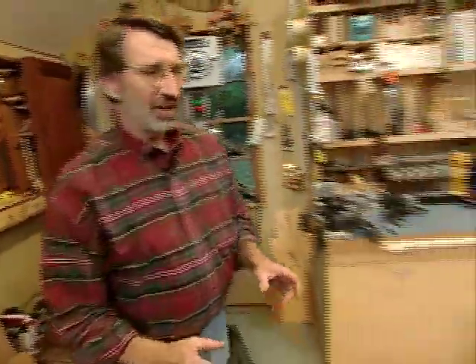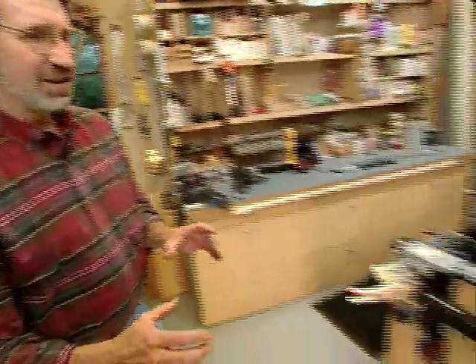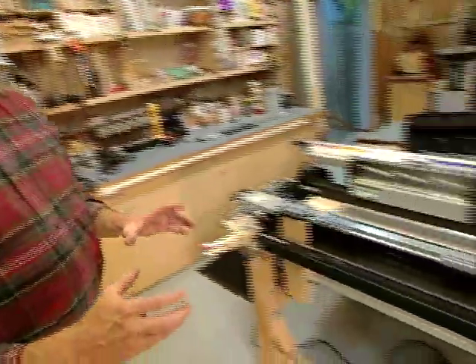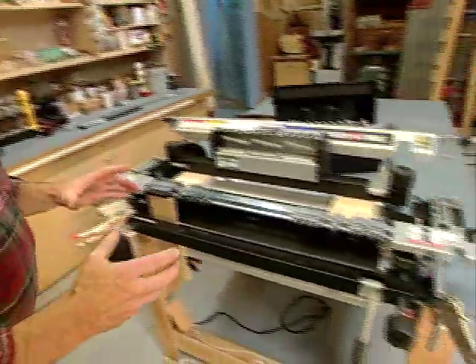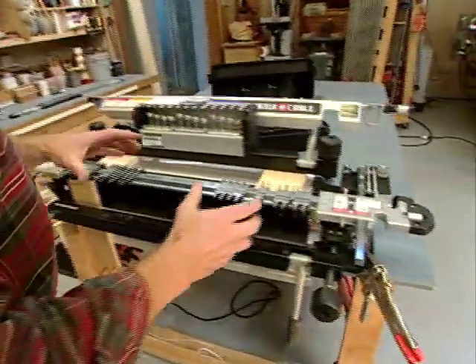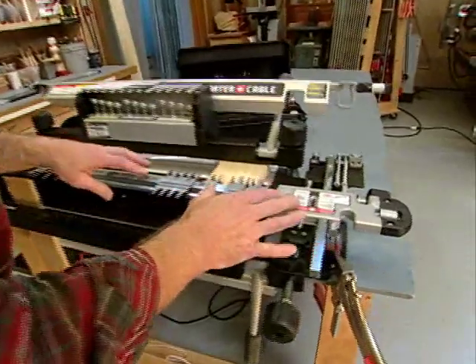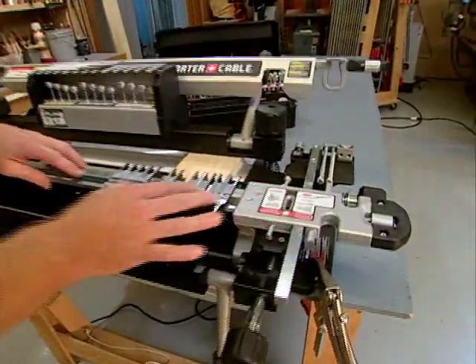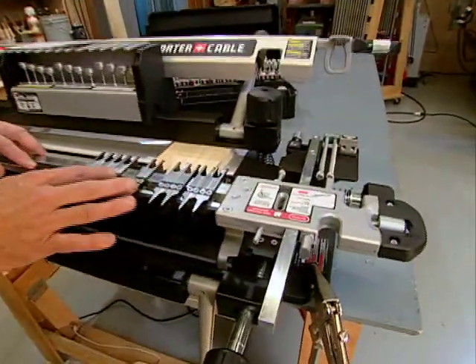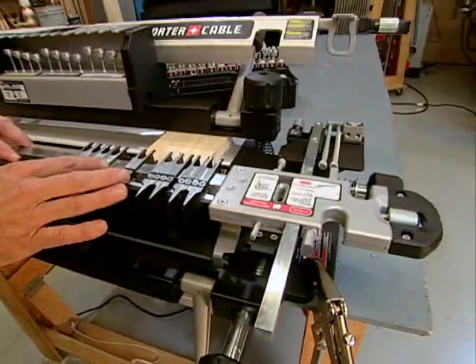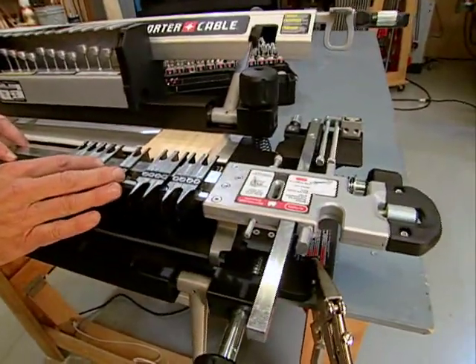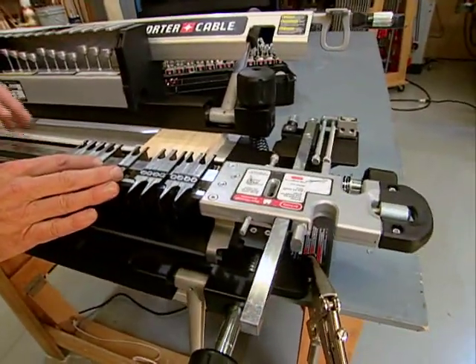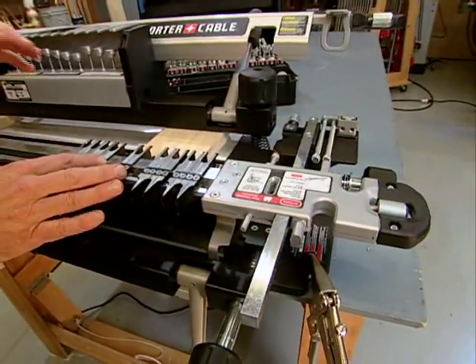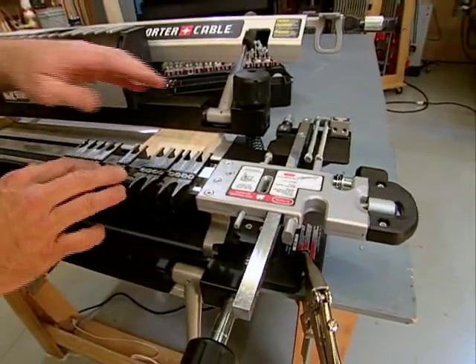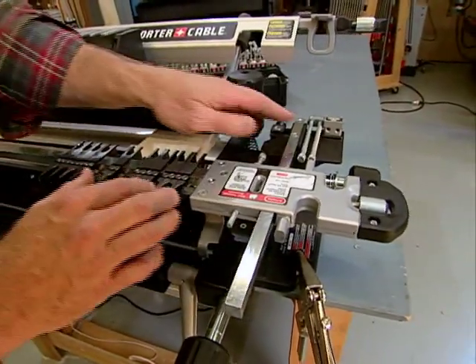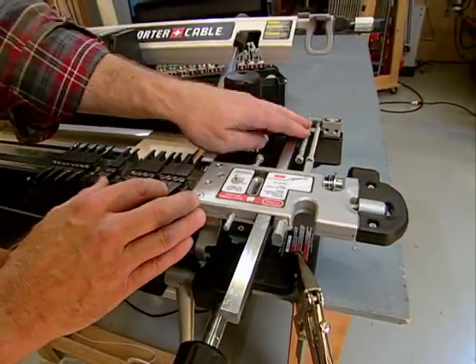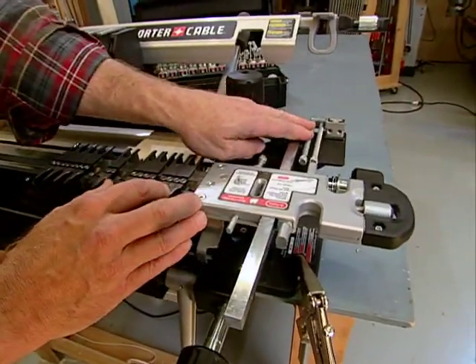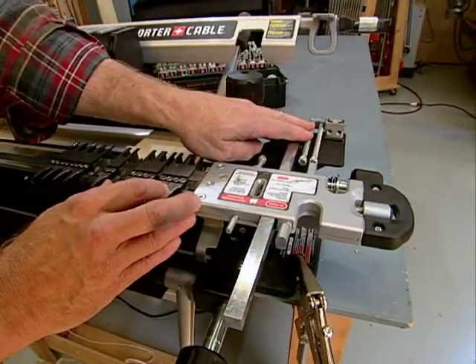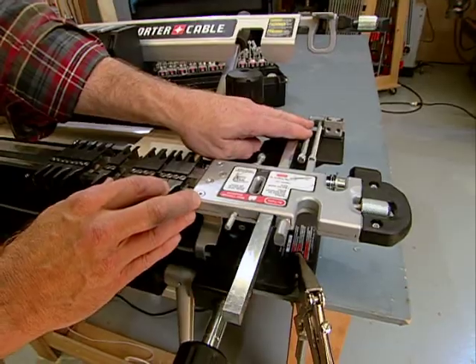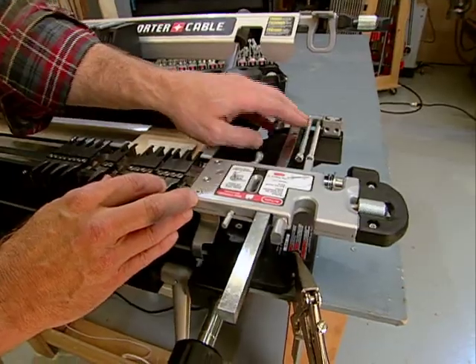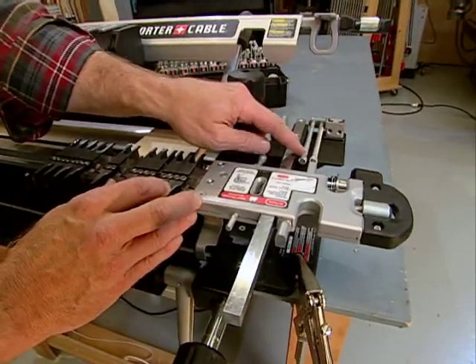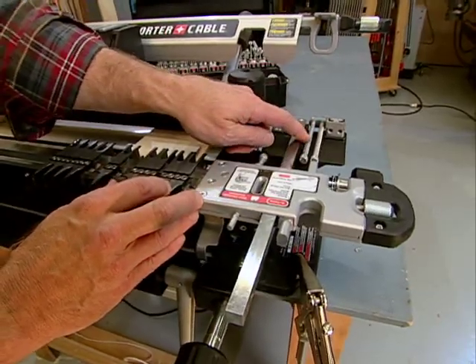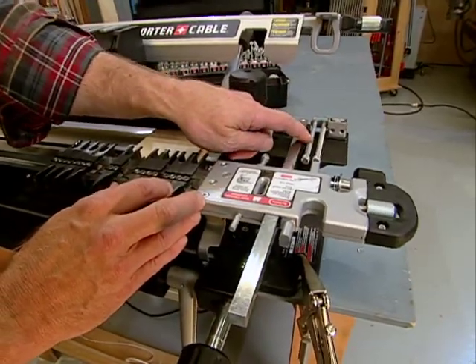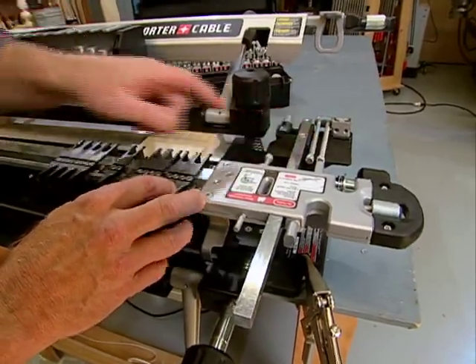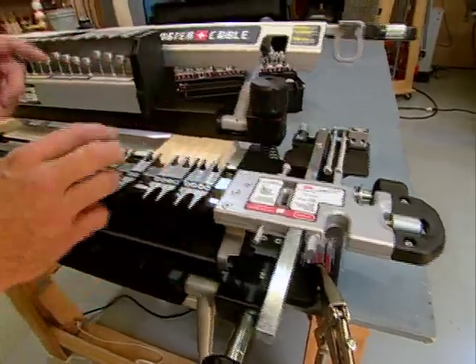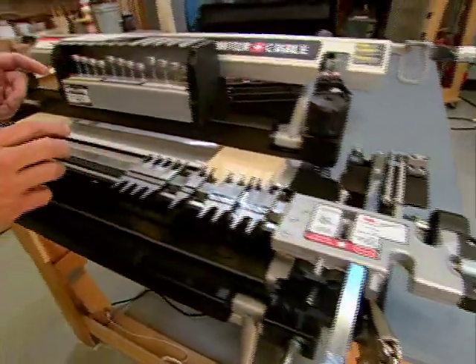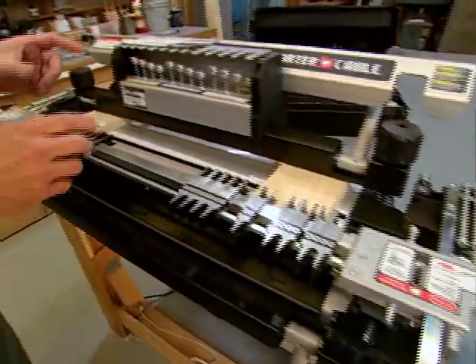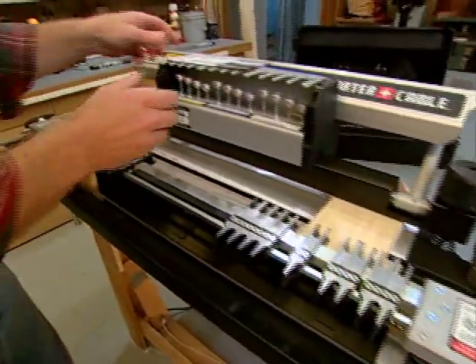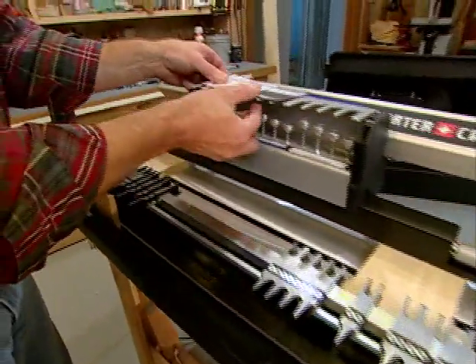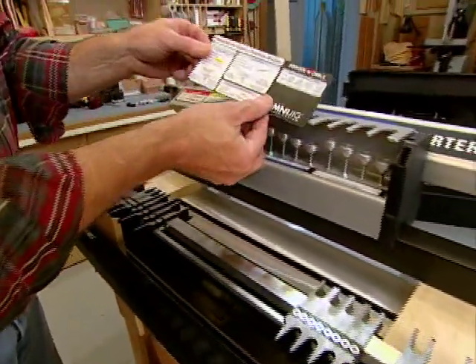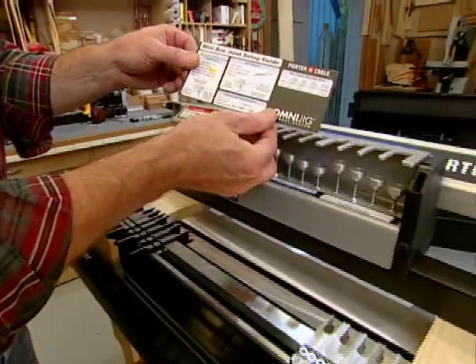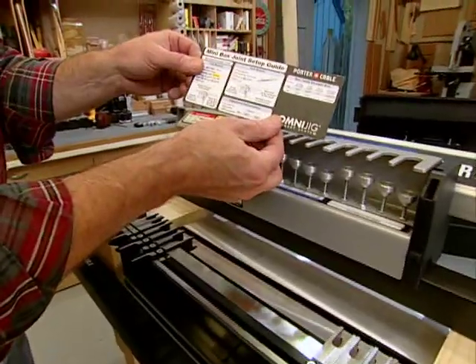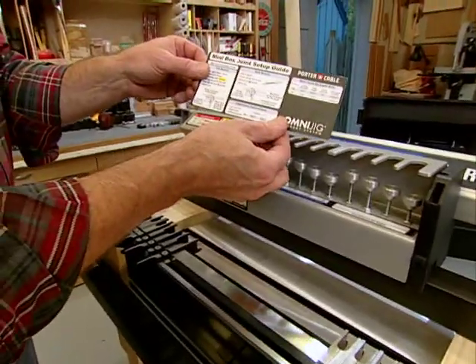The first thing I need is the miniature accessory template. I also need the accessory mini box joint kit, which will include the stops, the guides, the router bit, and a separate recipe sheet.